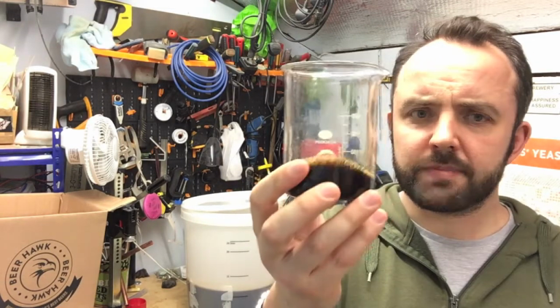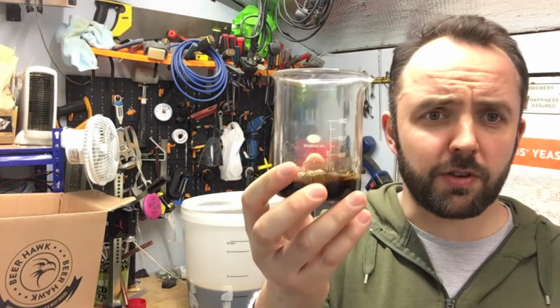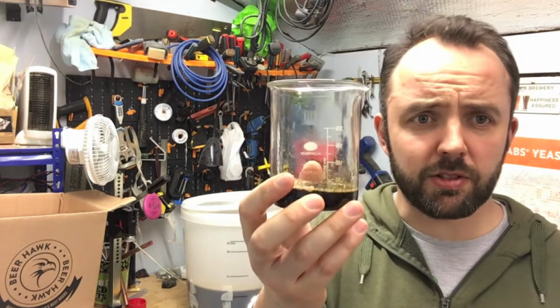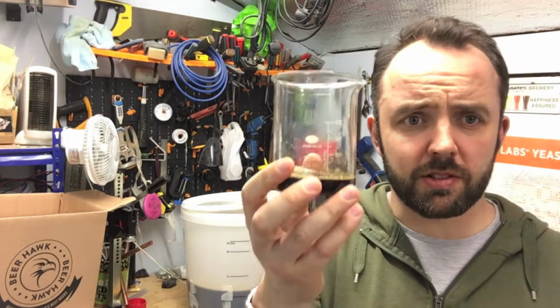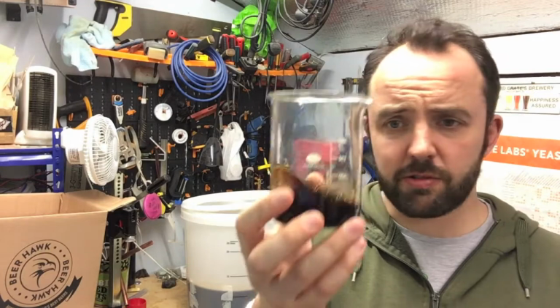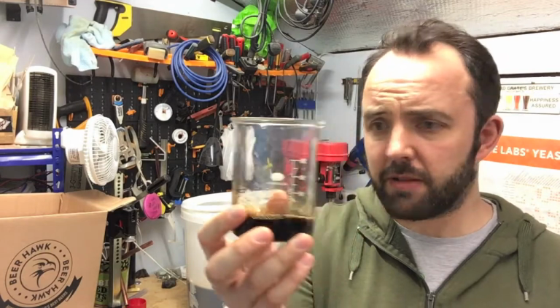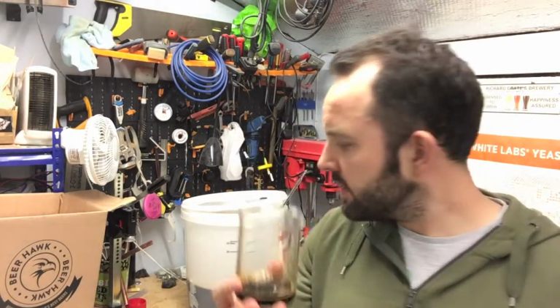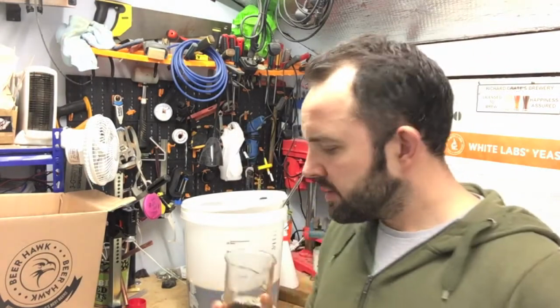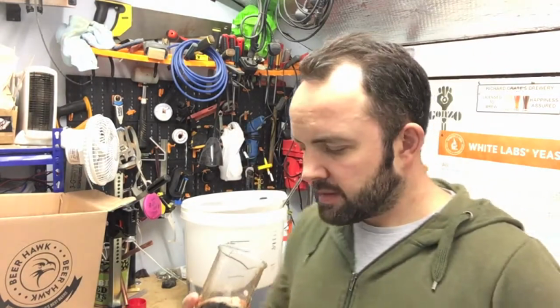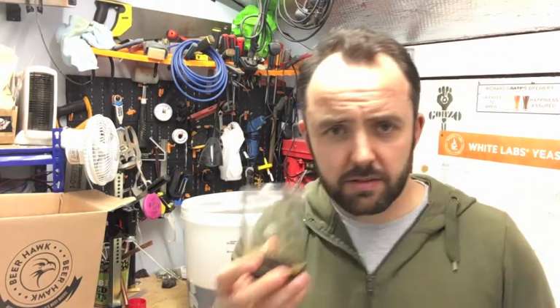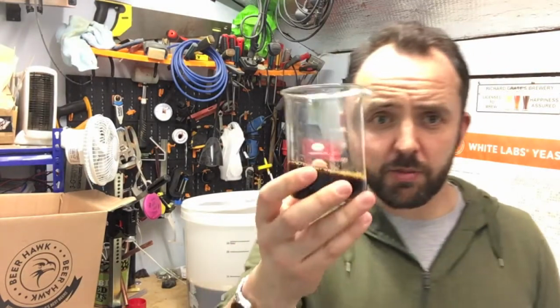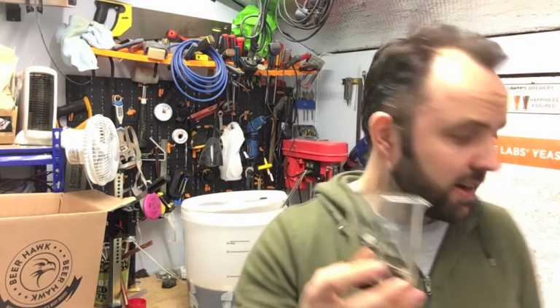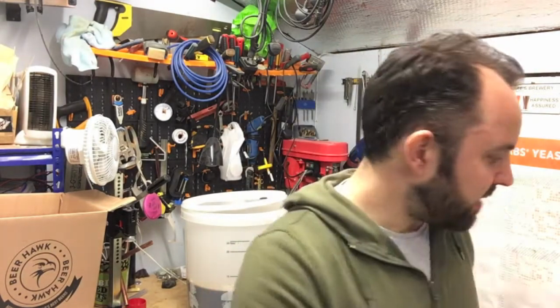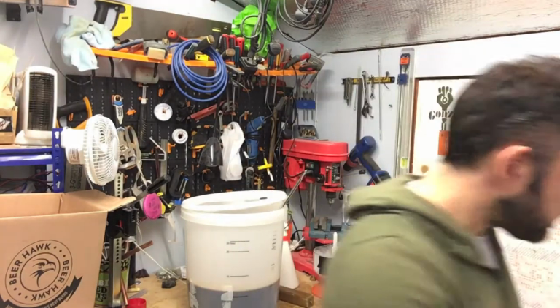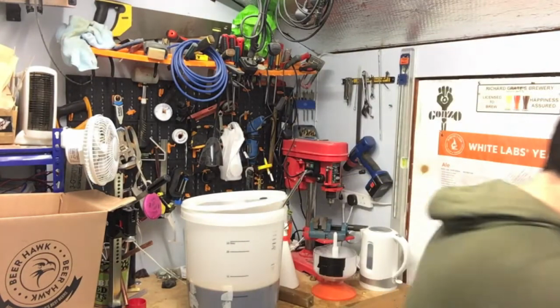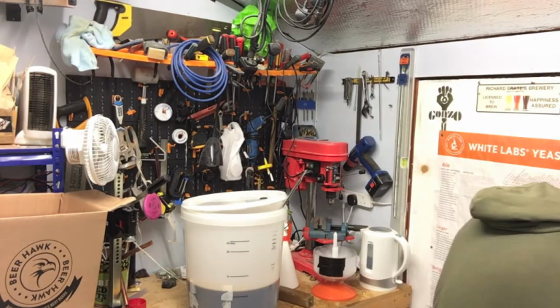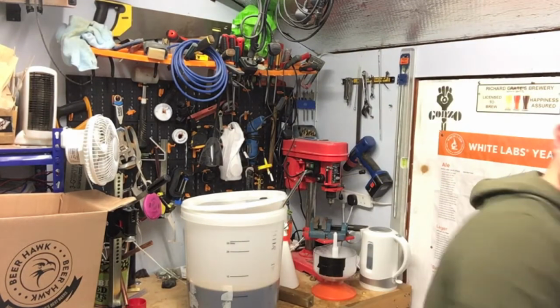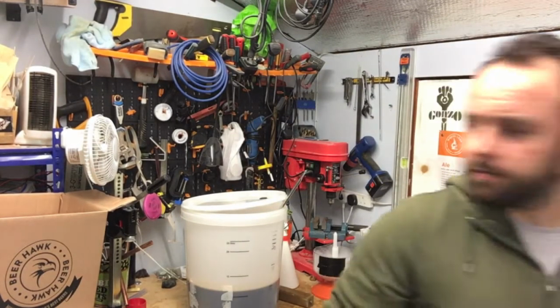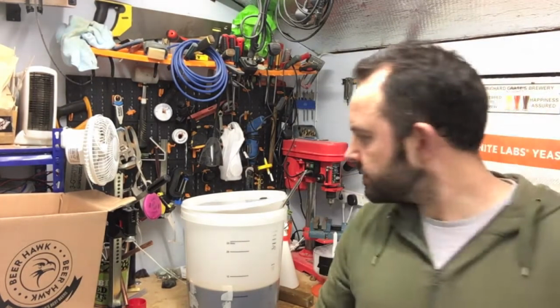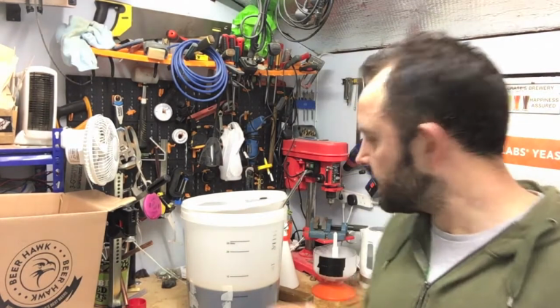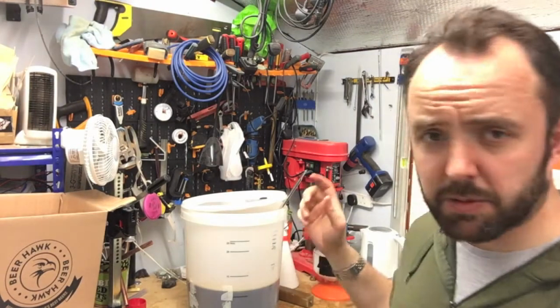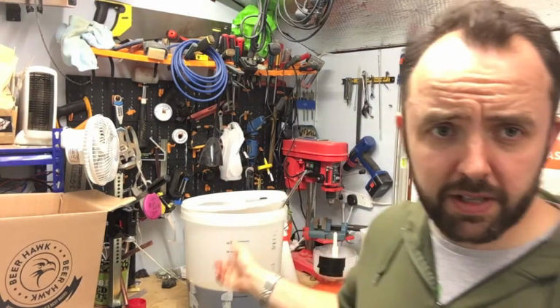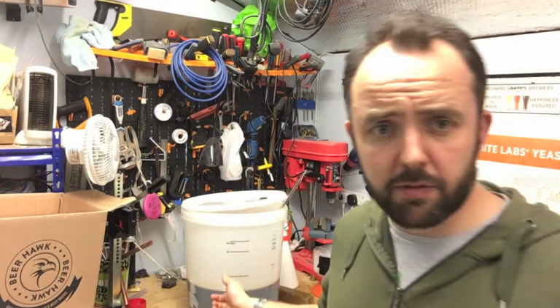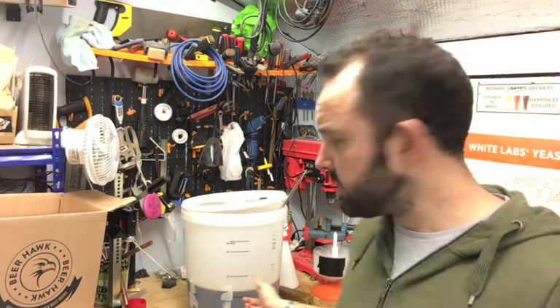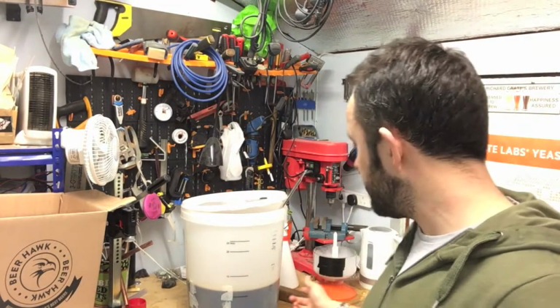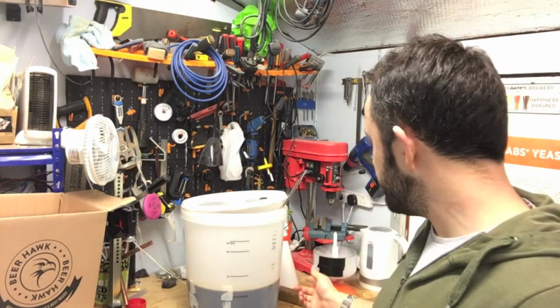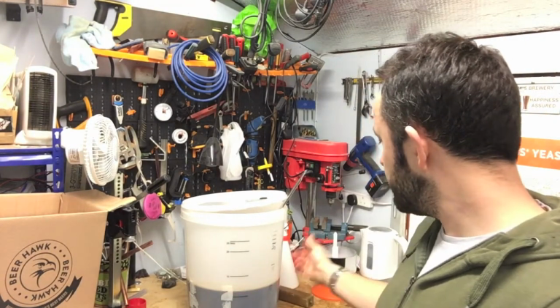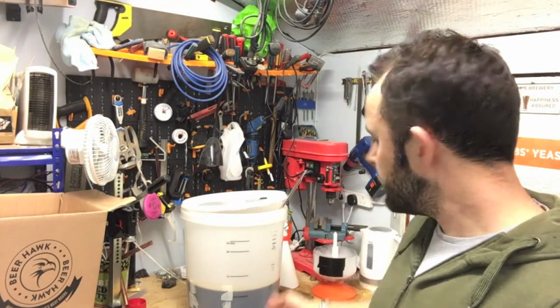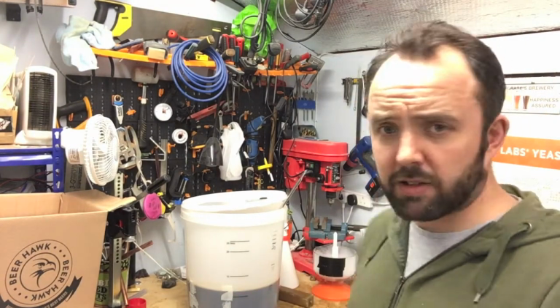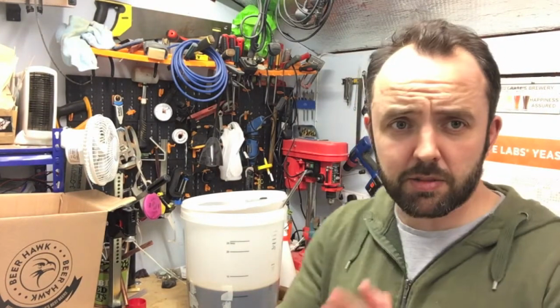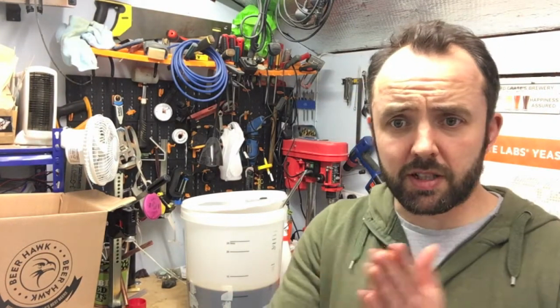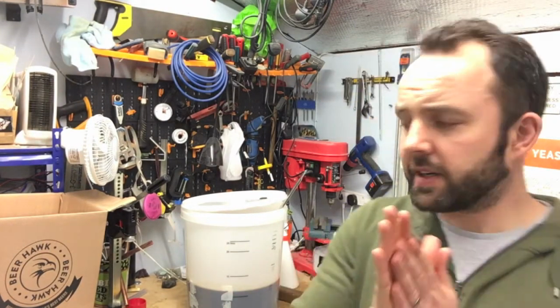So far, so good. I'll drink more of that in a bit. In terms of bottling it, I've got about 10 litres total into the bottling bucket.